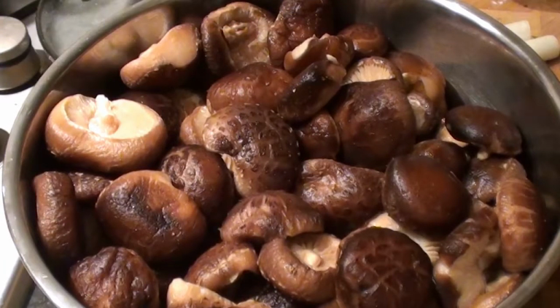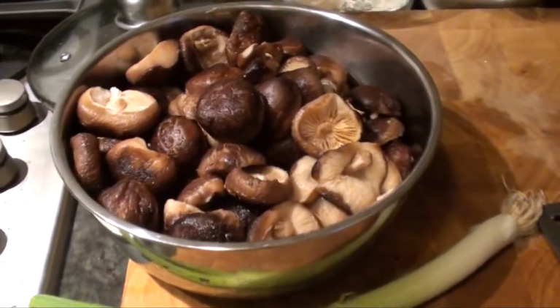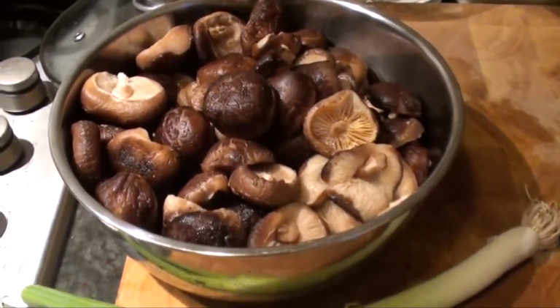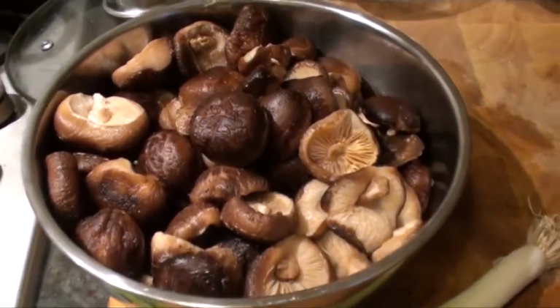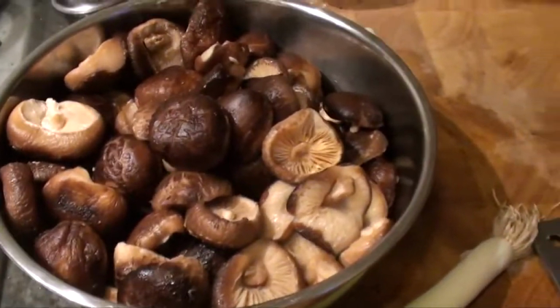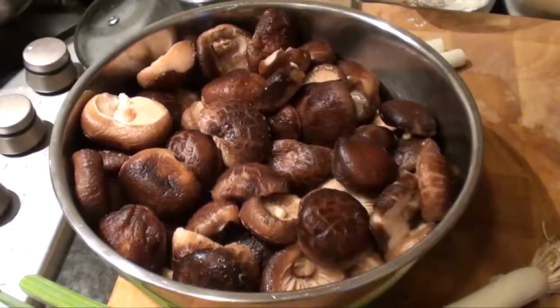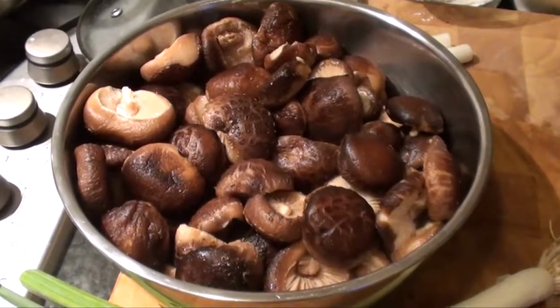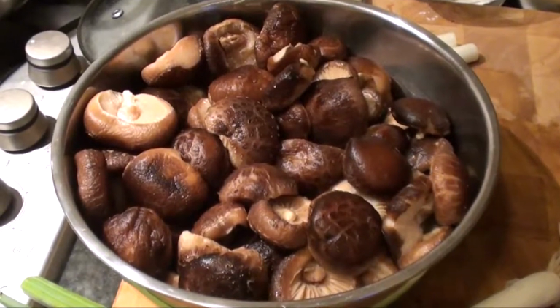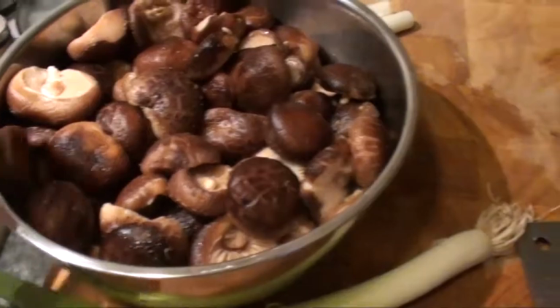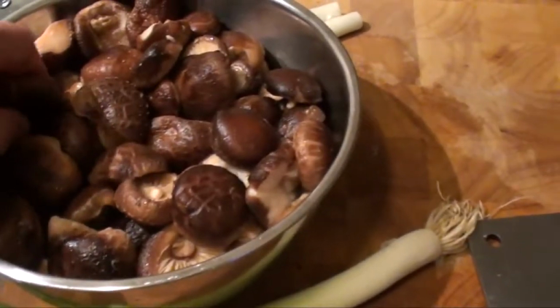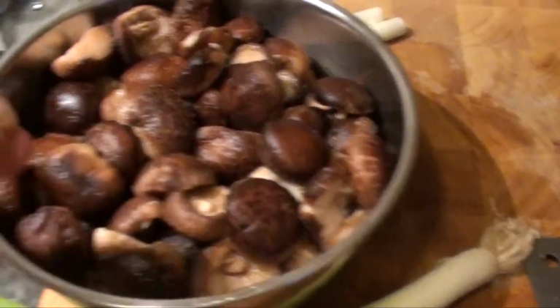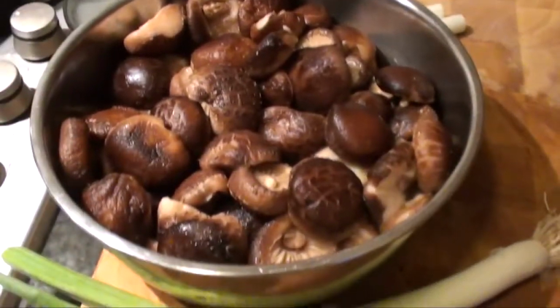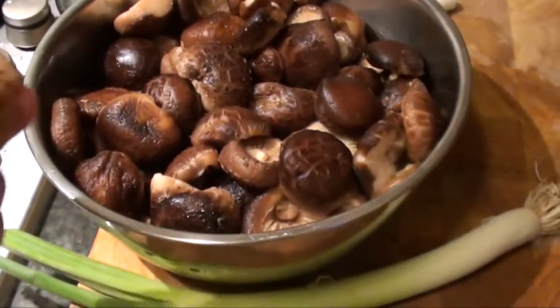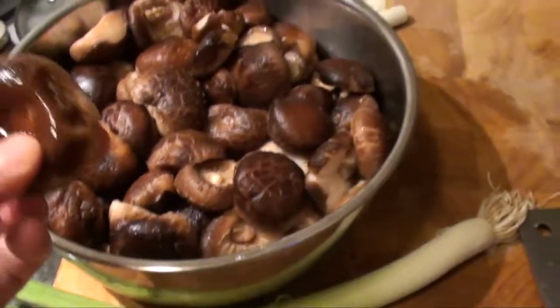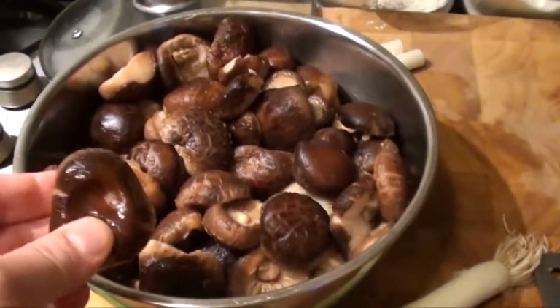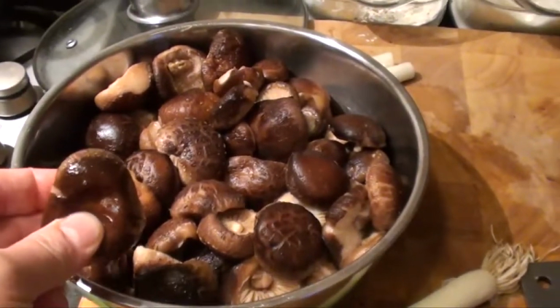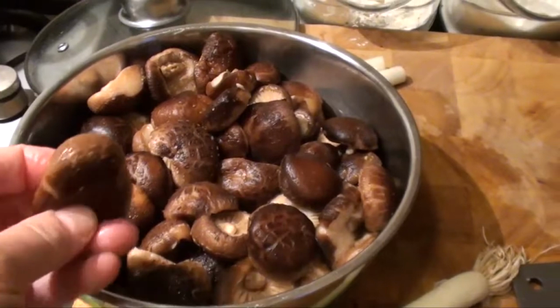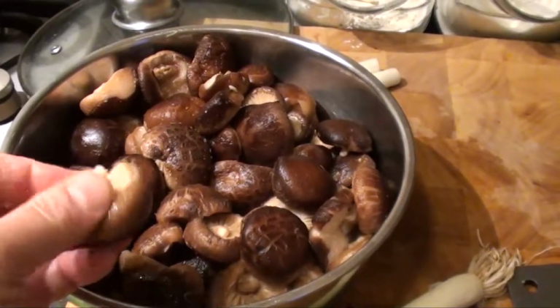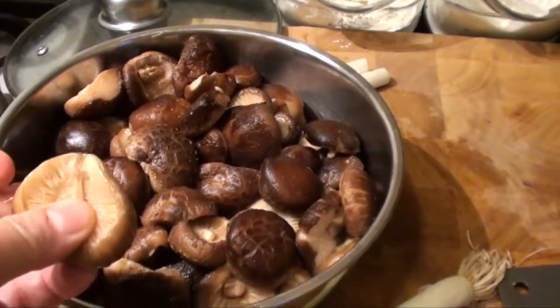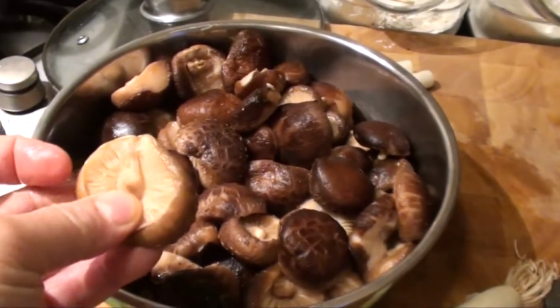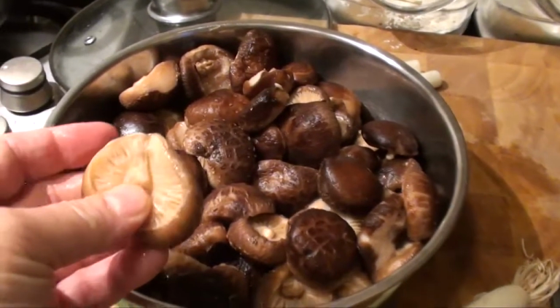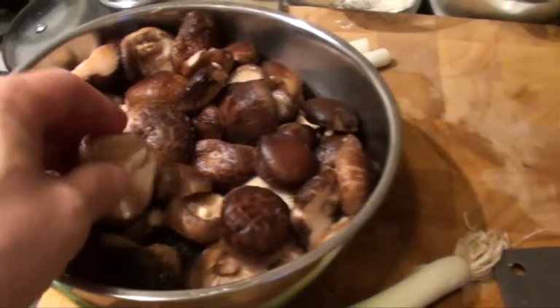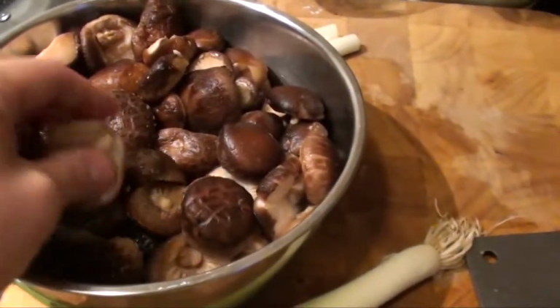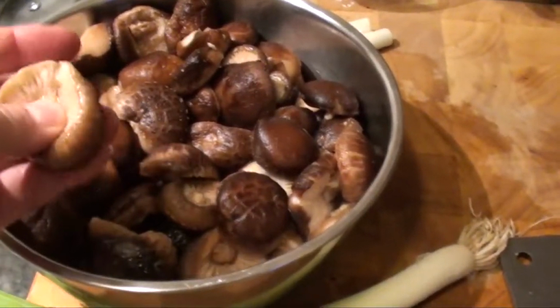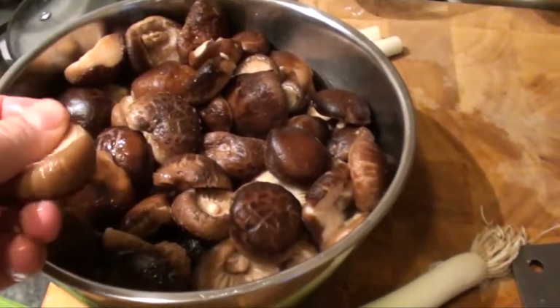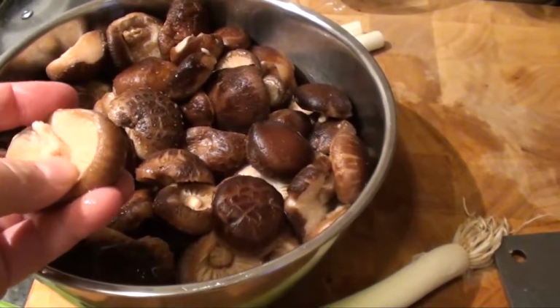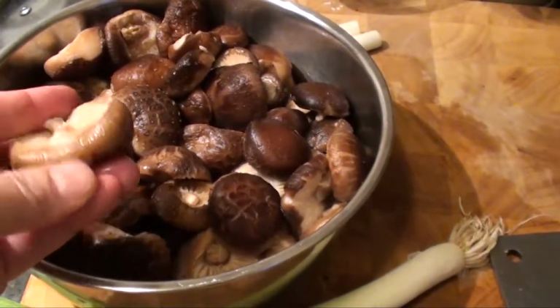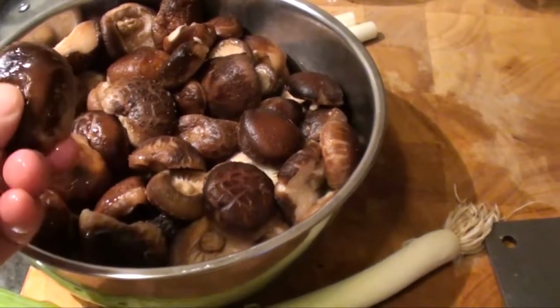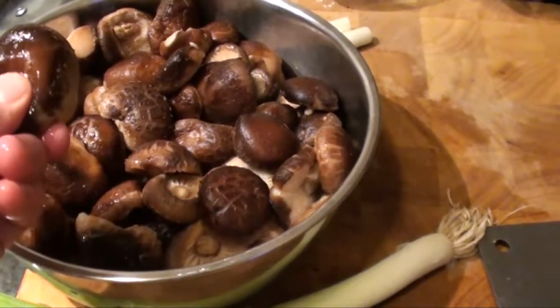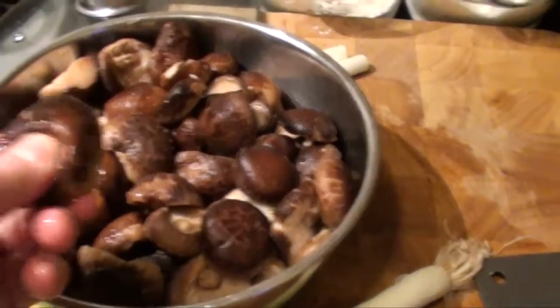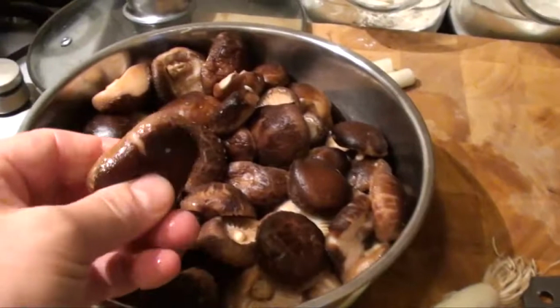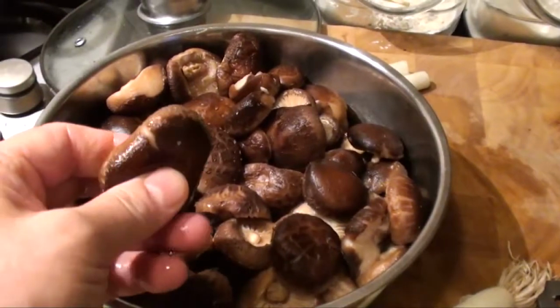I'm doing the Chinese mushroom. These are the Chinese mushrooms — they've been soaked in water for an hour, so they are kind of soft.